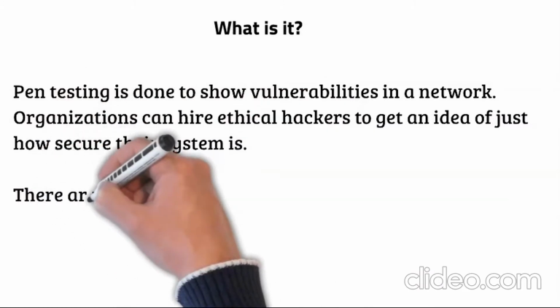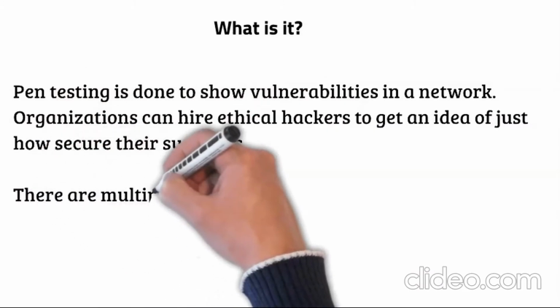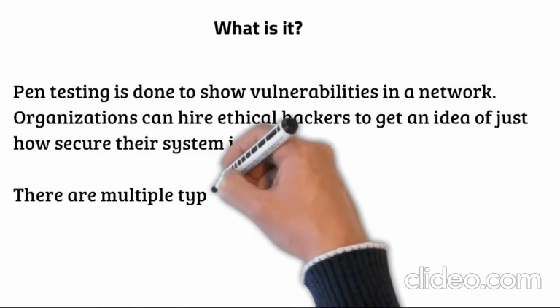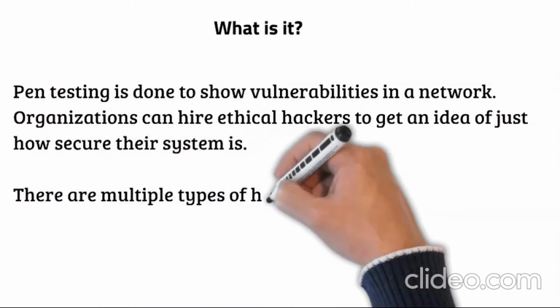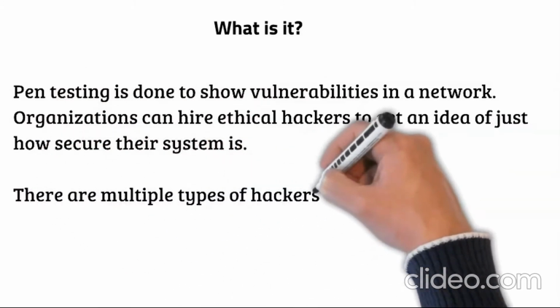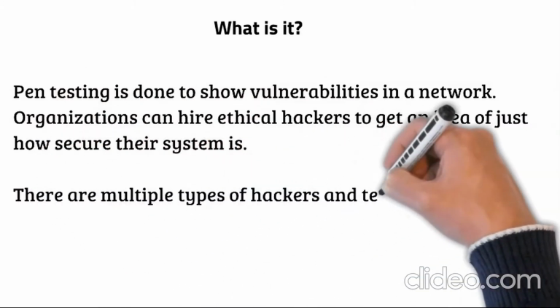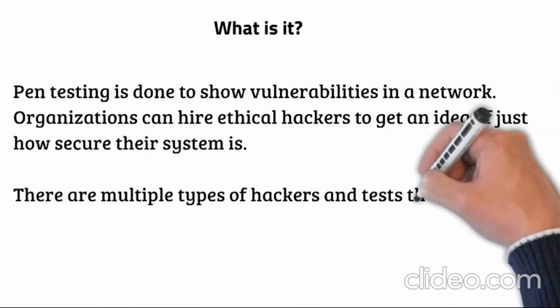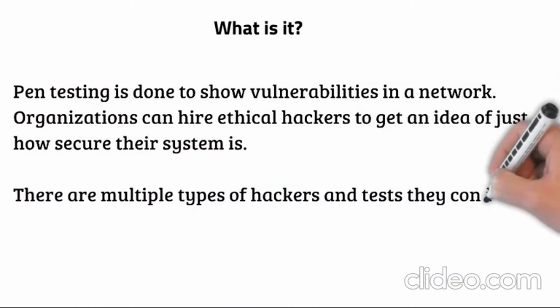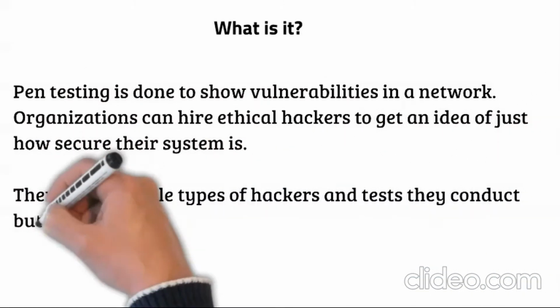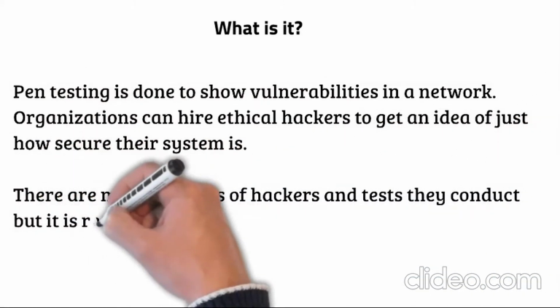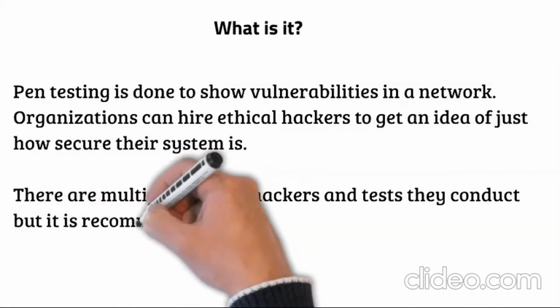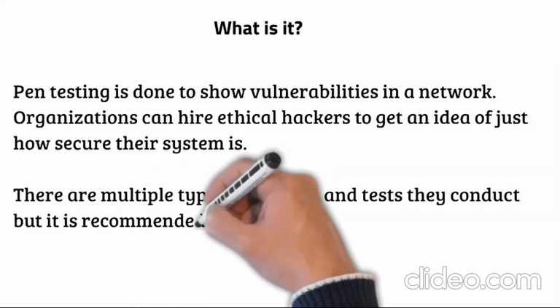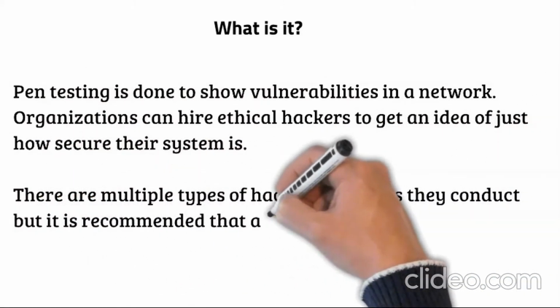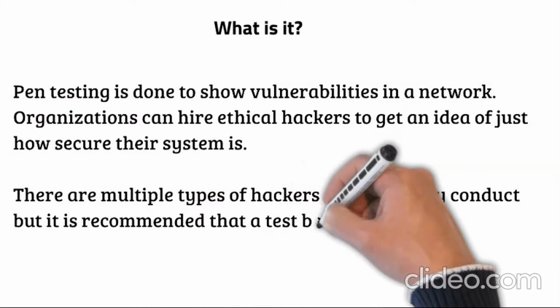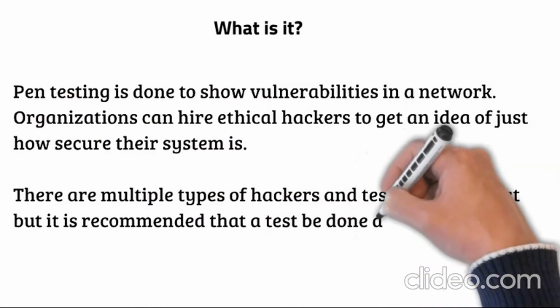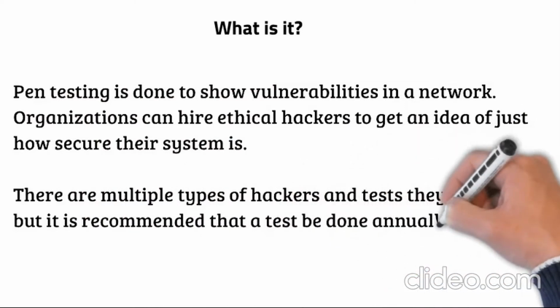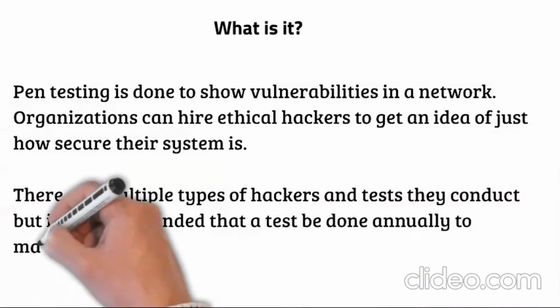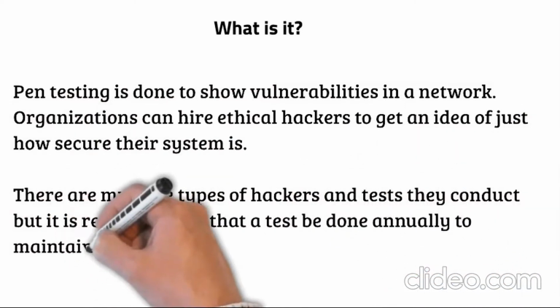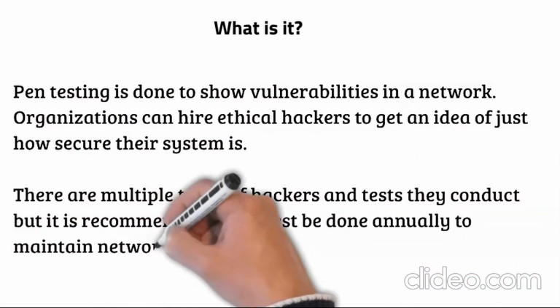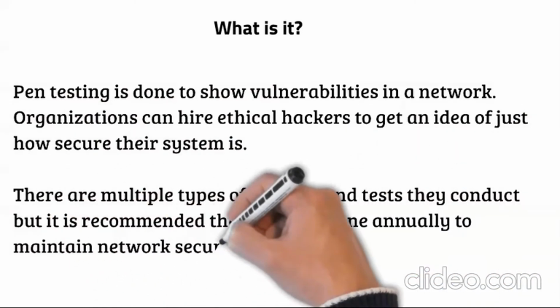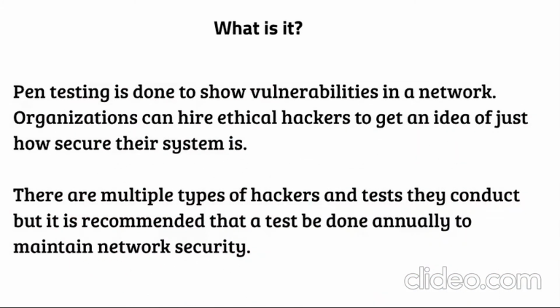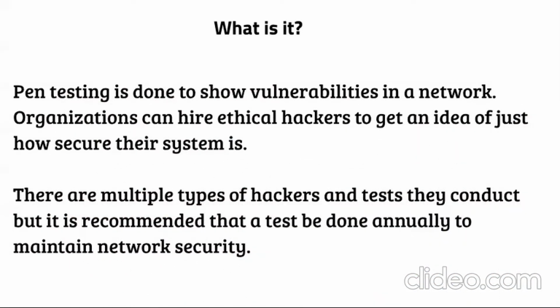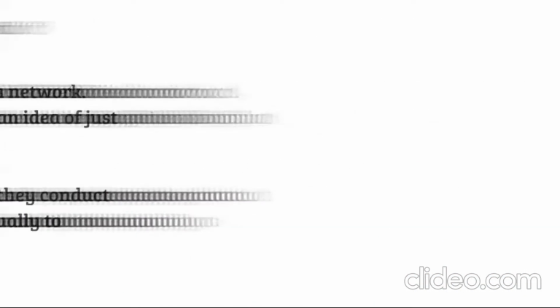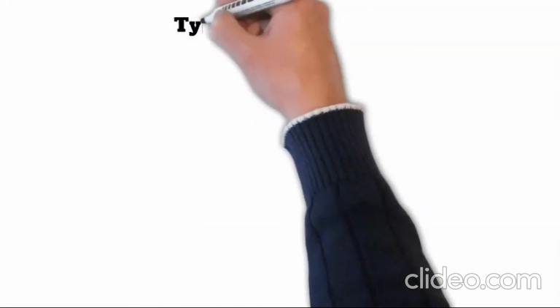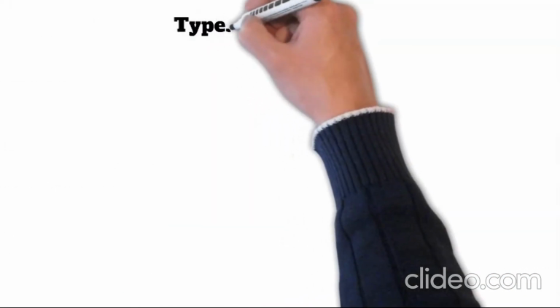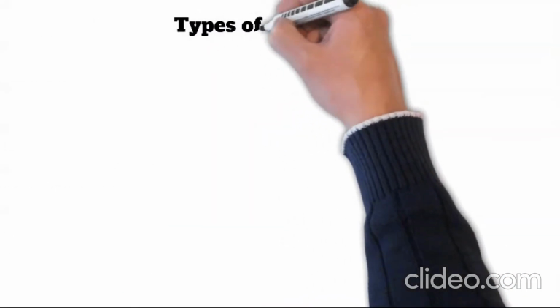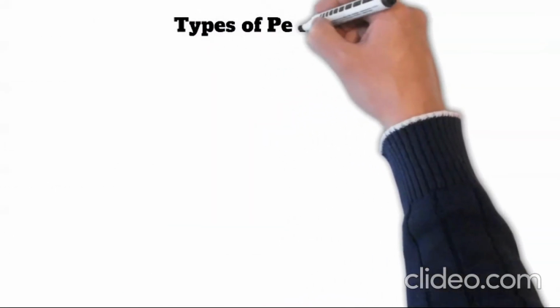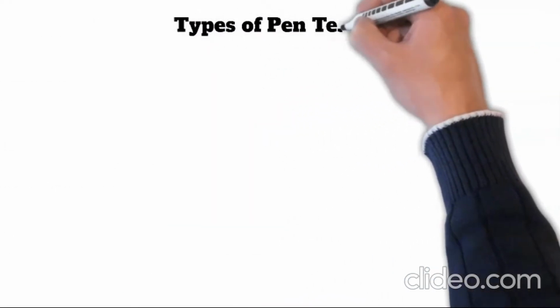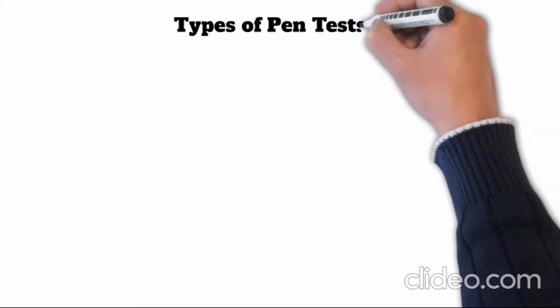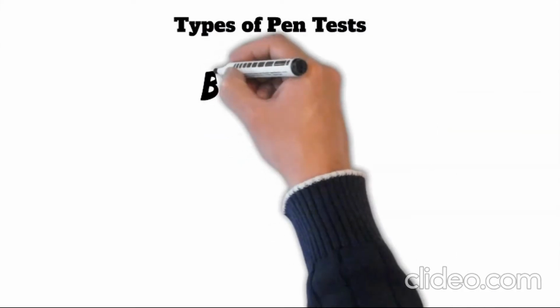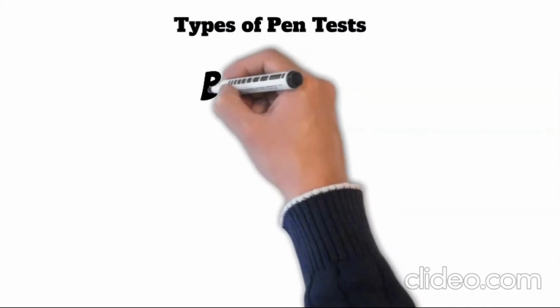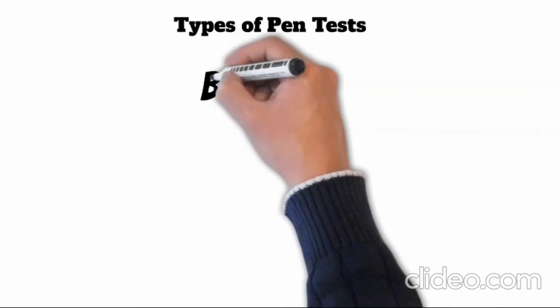There are multiple types of hackers and tests they conduct, but it is recommended that a test be done annually to maintain network security. There are three types of tests: black box, grey box, and white box.